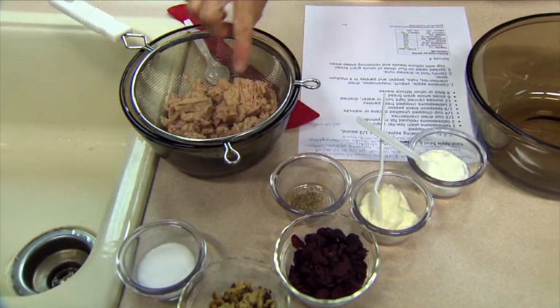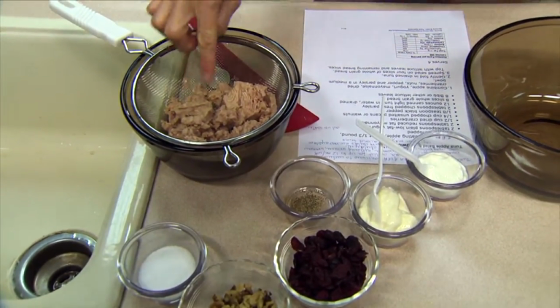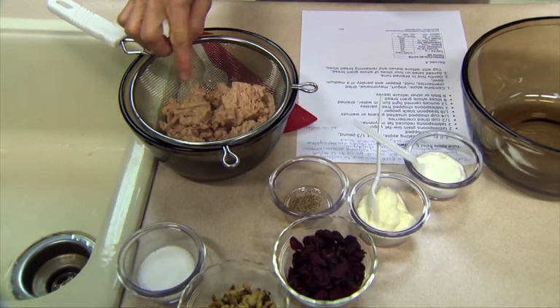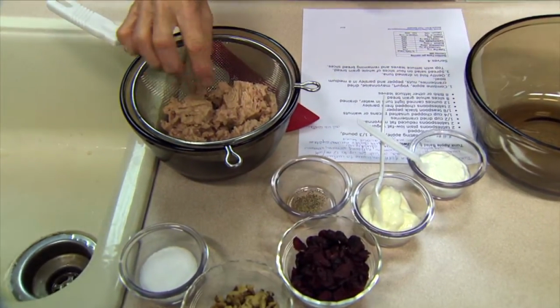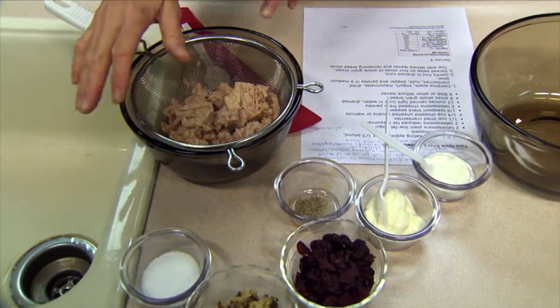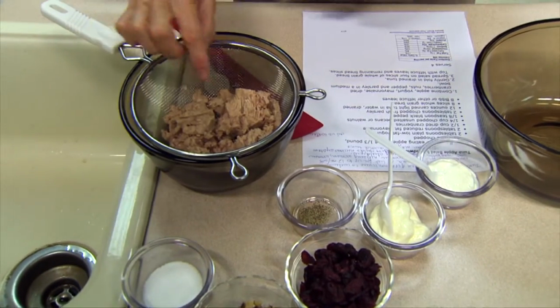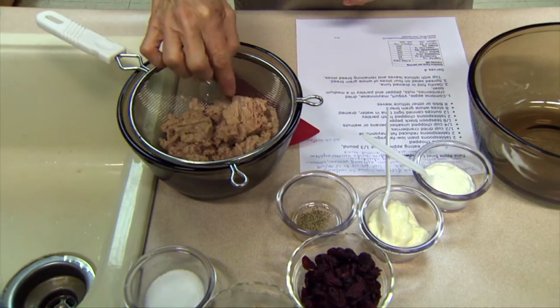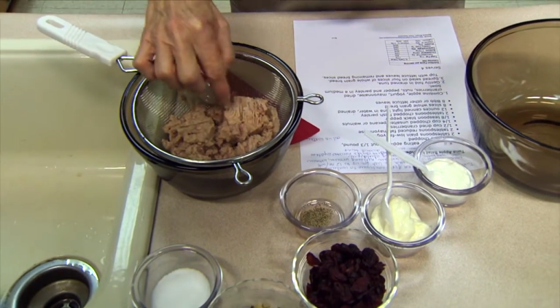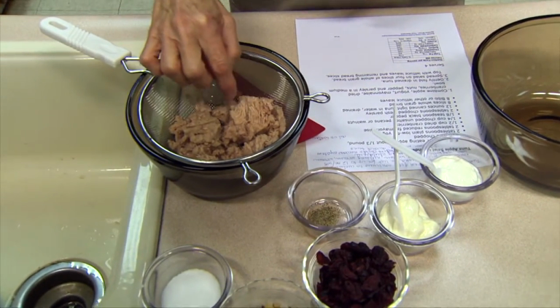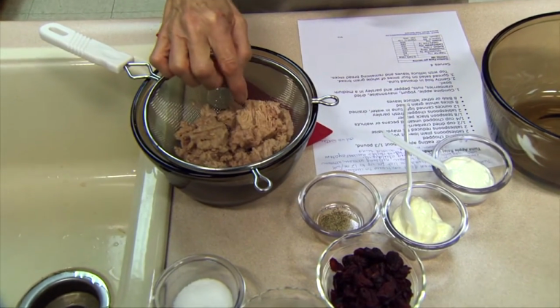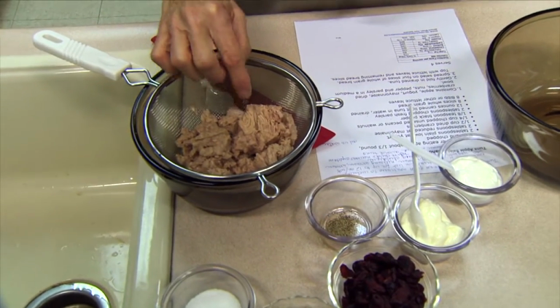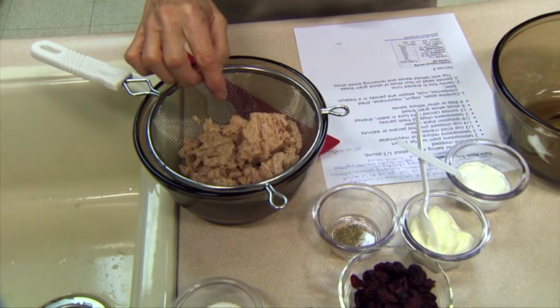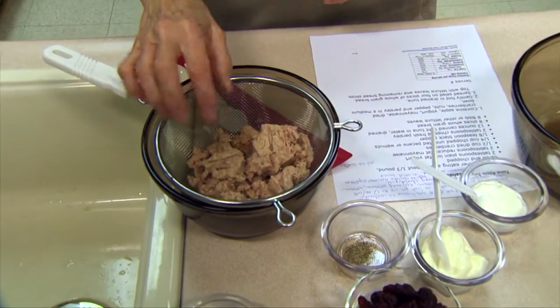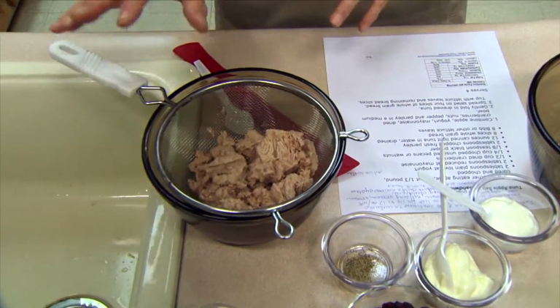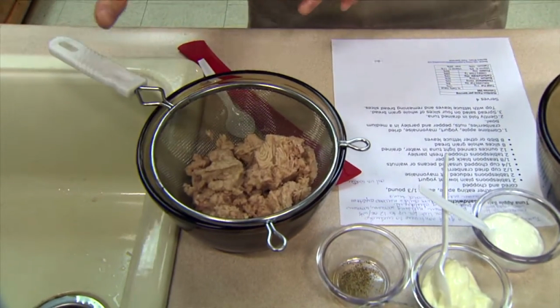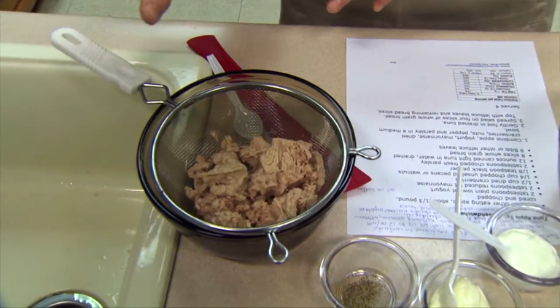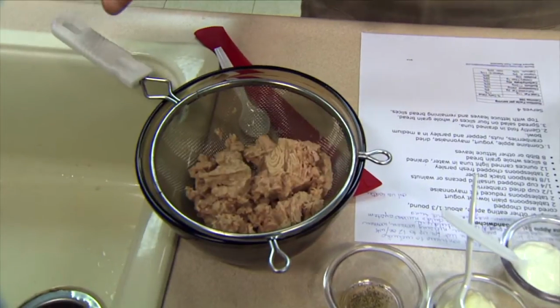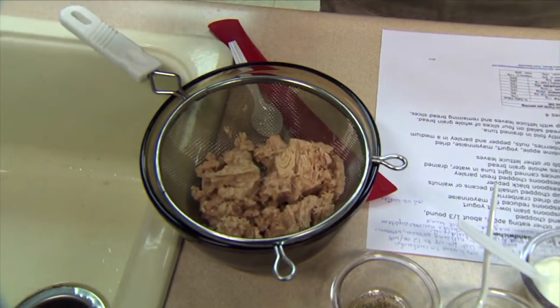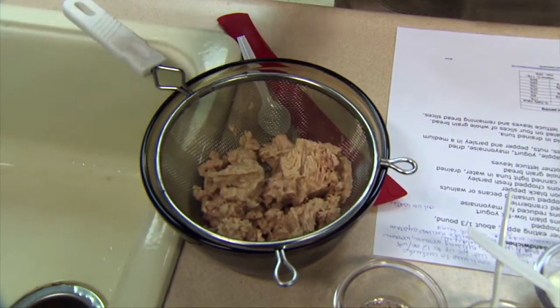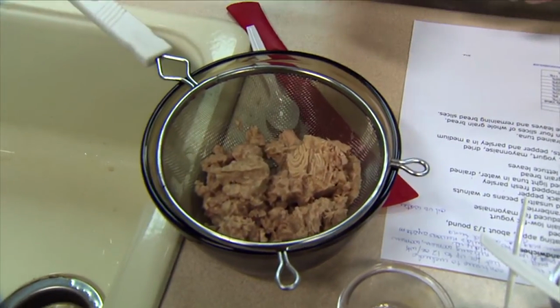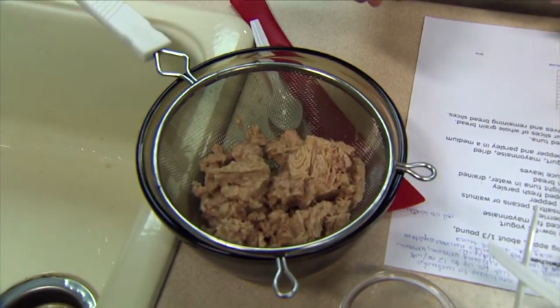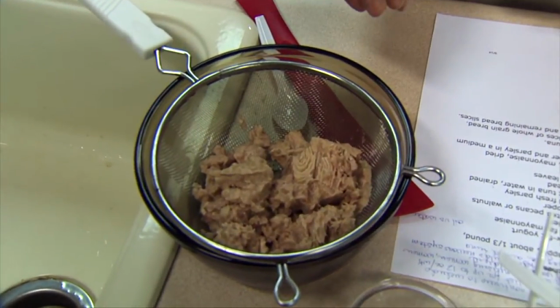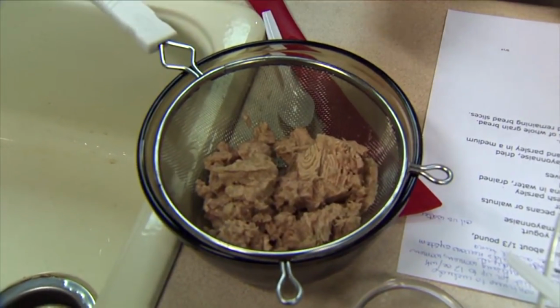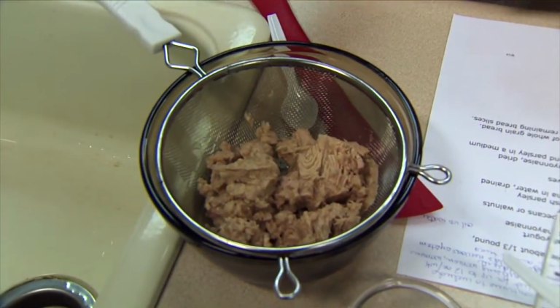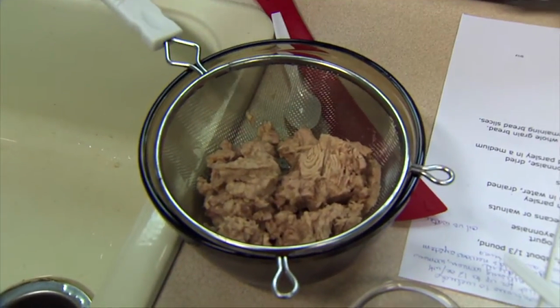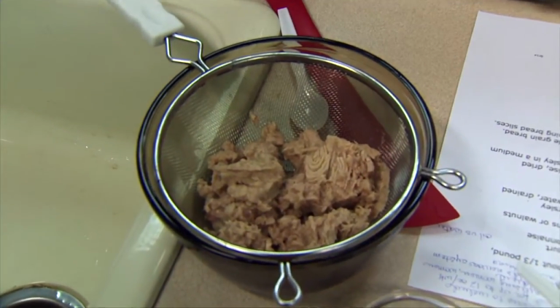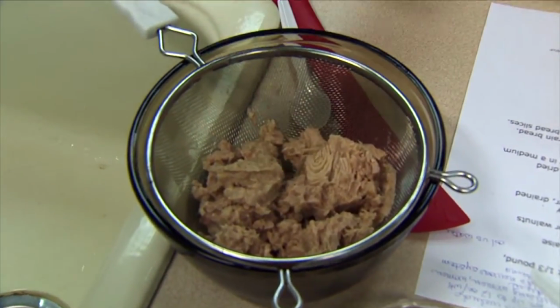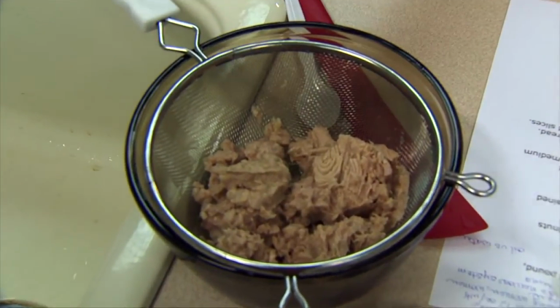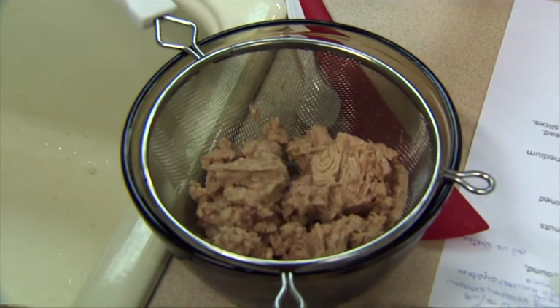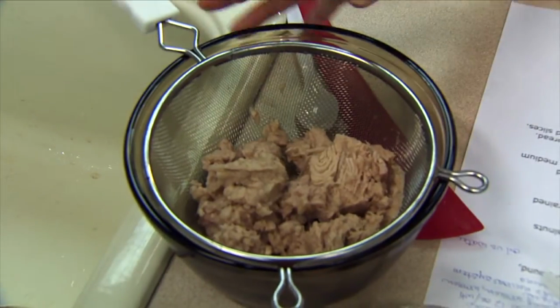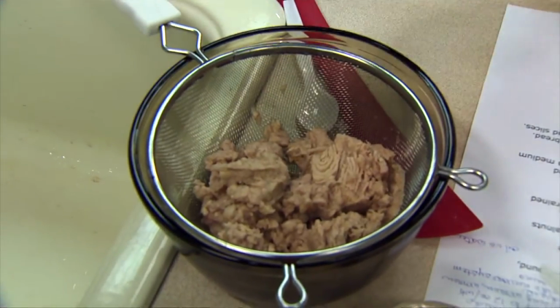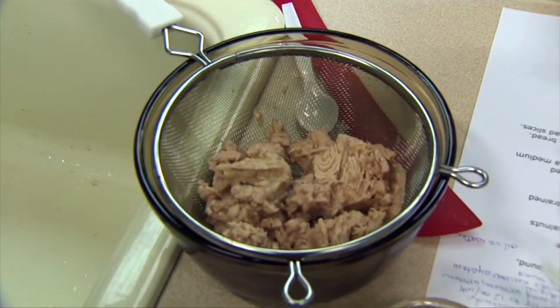You can see that some of it is already kind of mashed, but you still get more flakes this way, so letting it drain gently is going to be a little bit better option for you. You could use two small cans — it's not going to be quite as much fish, but it'll be close enough.